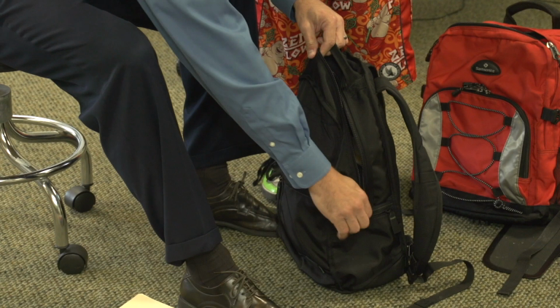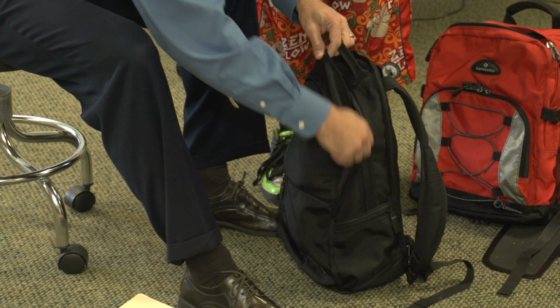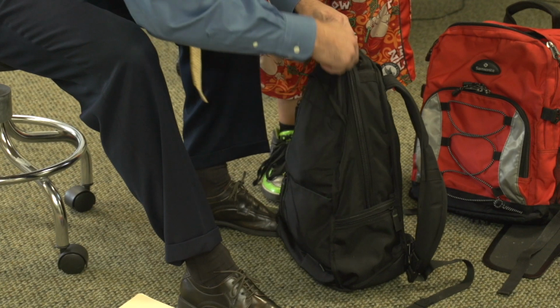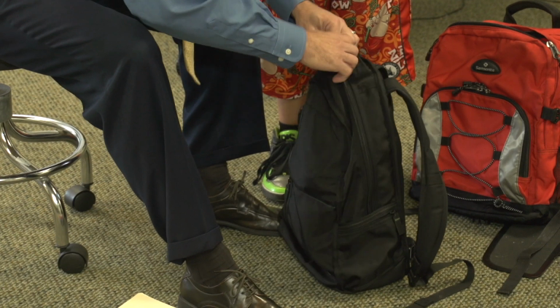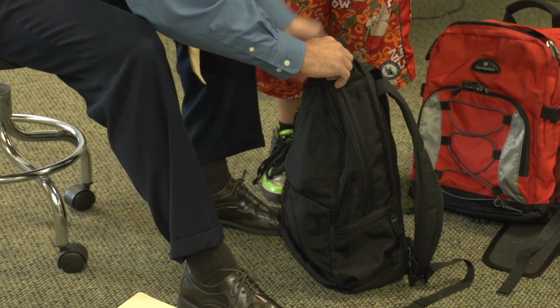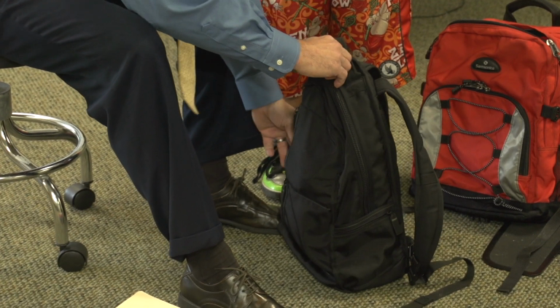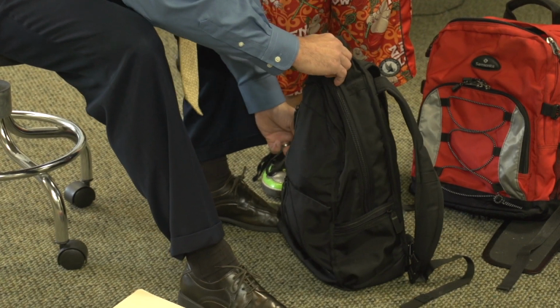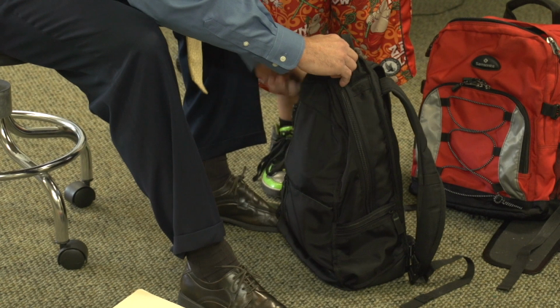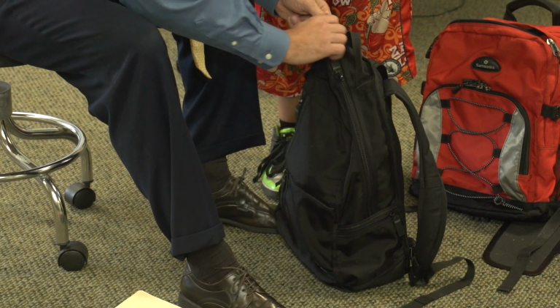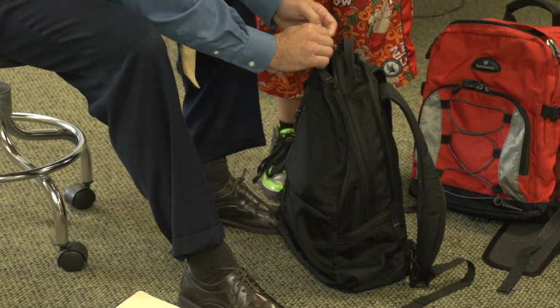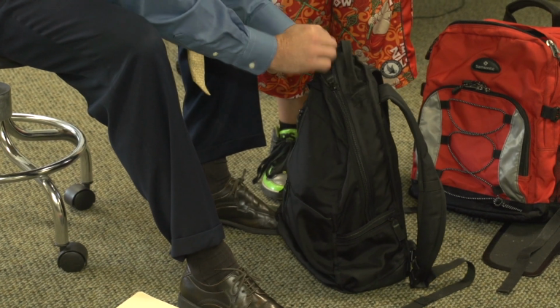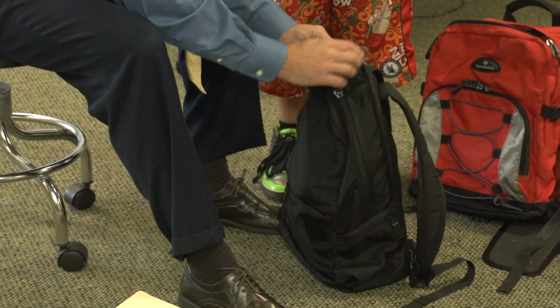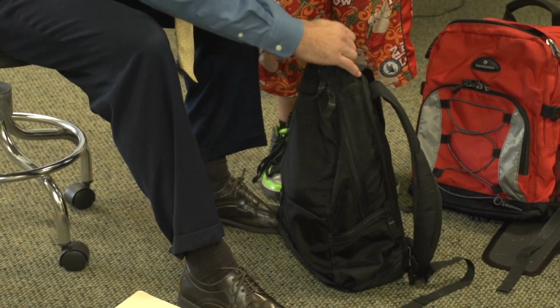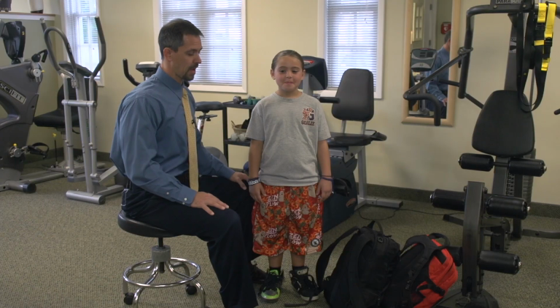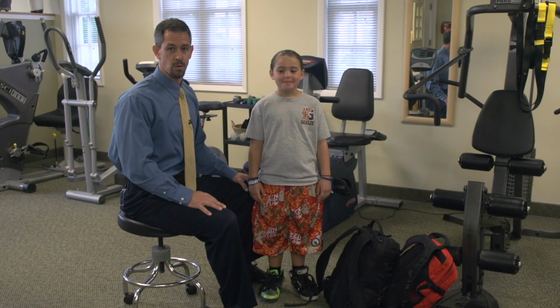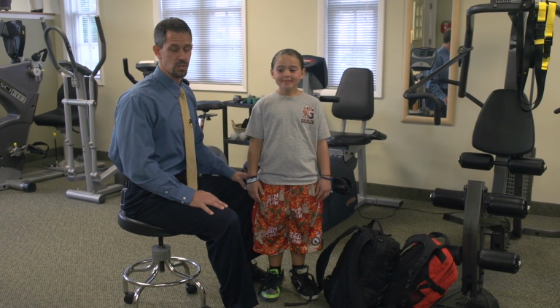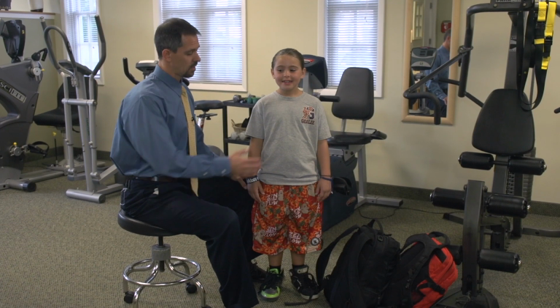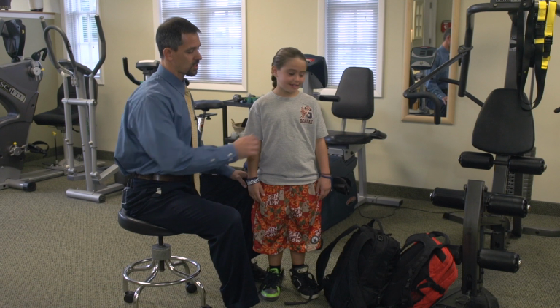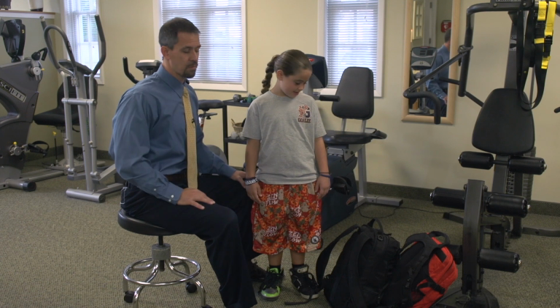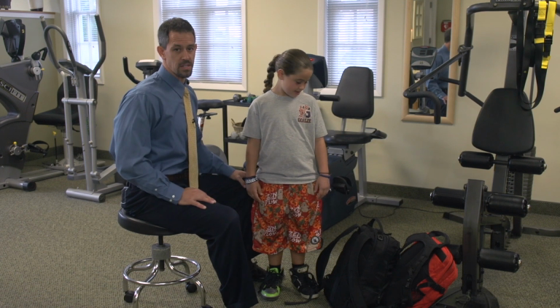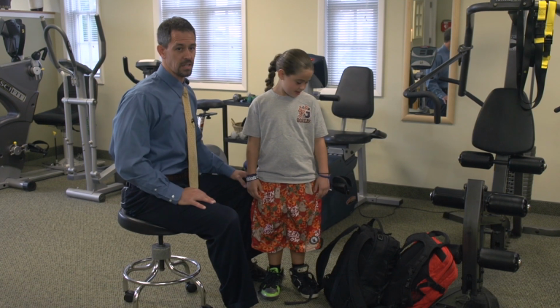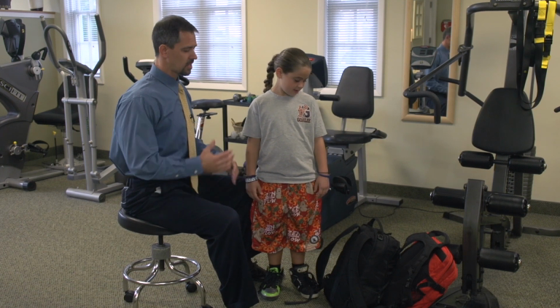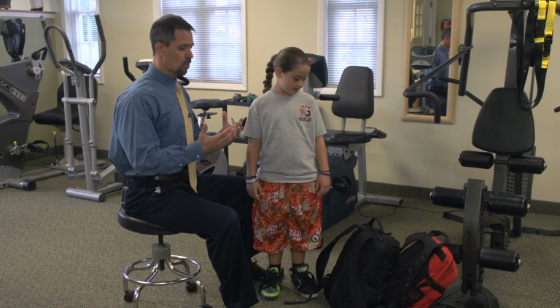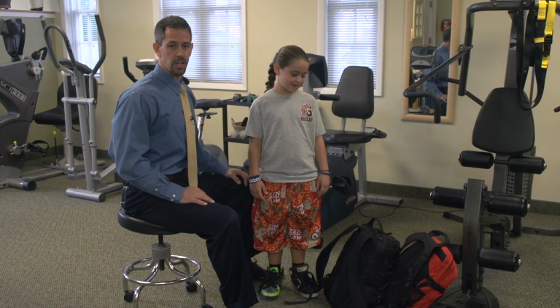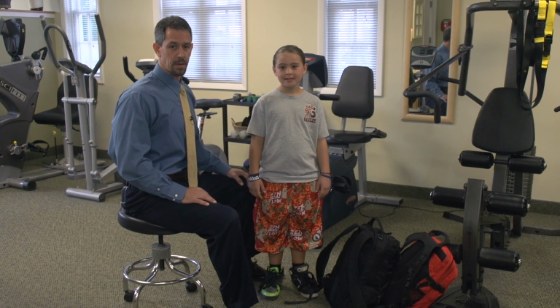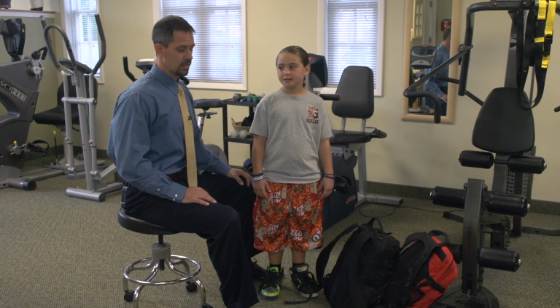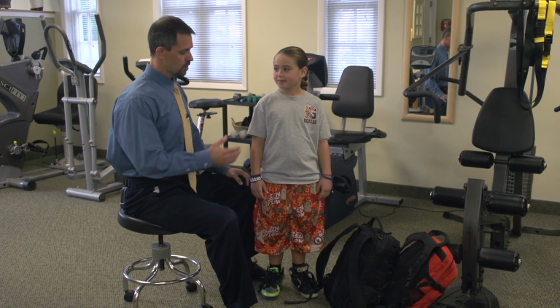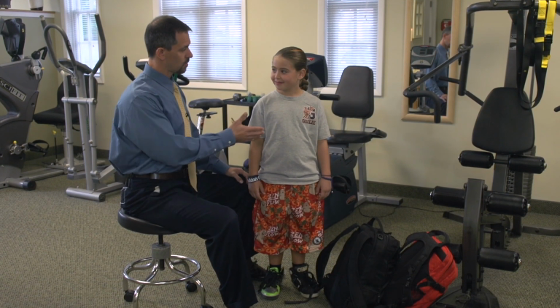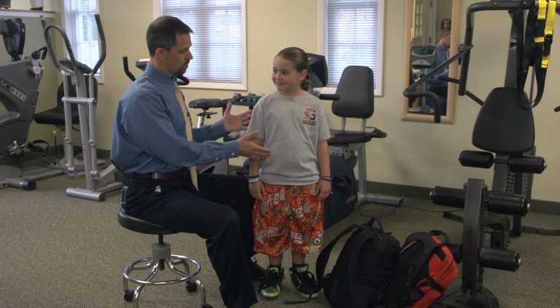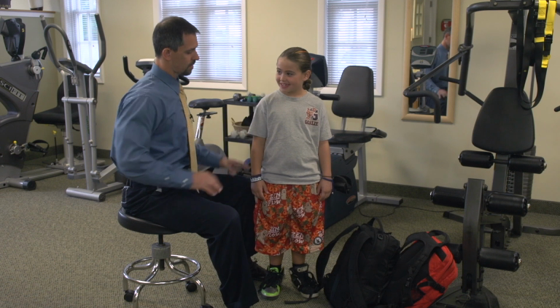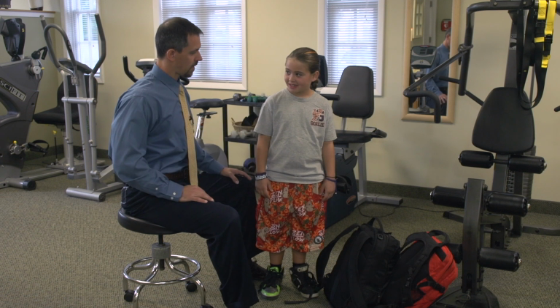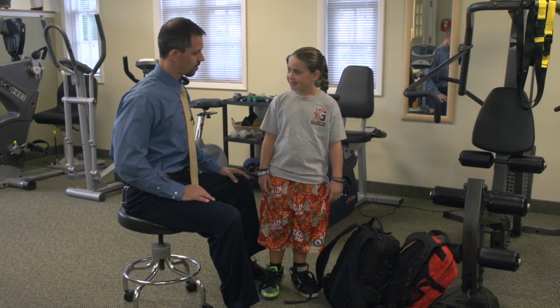What we have here are two backpacks. The black backpack is 17 pounds — it's a regular standard backpack you see most kids using. The other one is a Cairo pack by Samsonite, which is a little bit more of an ergonomic backpack. The first thing we're going to have Ava do is pick up the backpack and put it on.